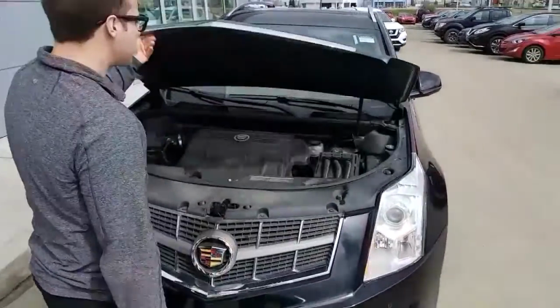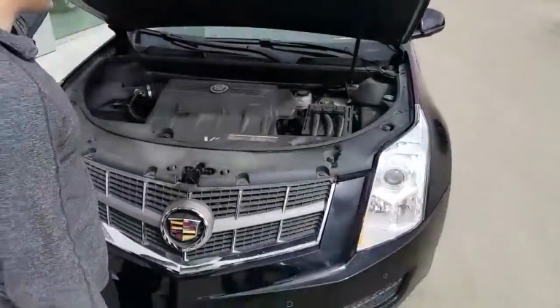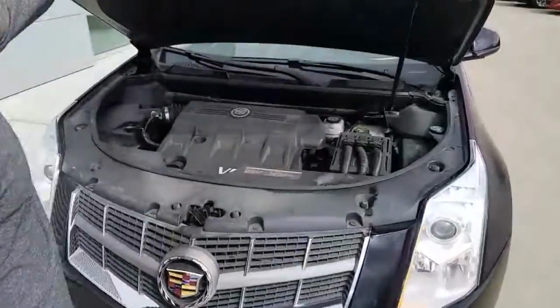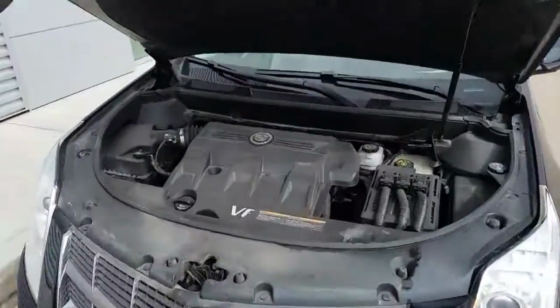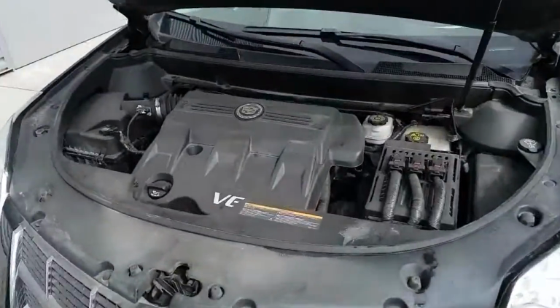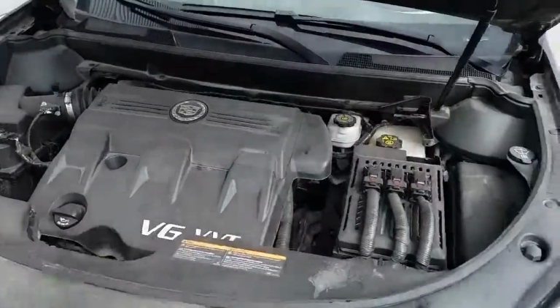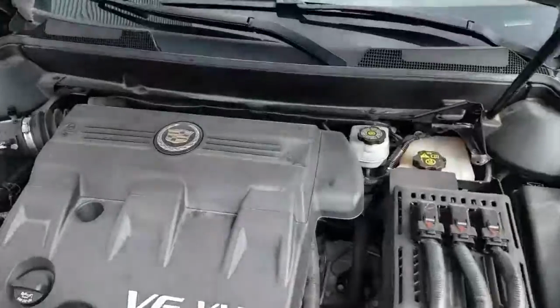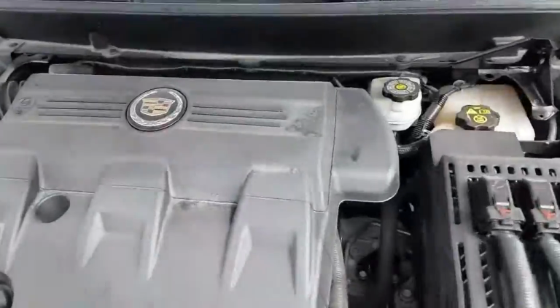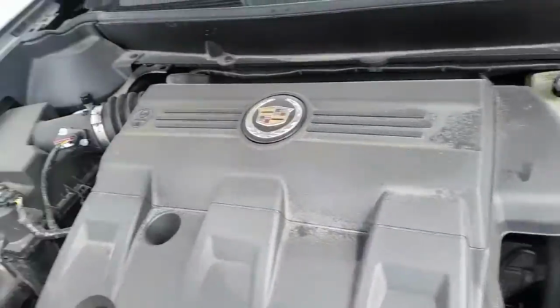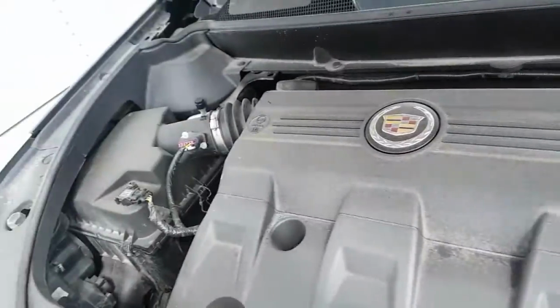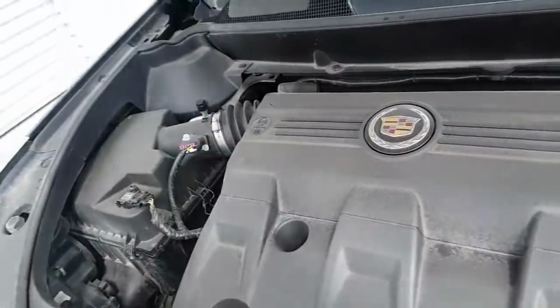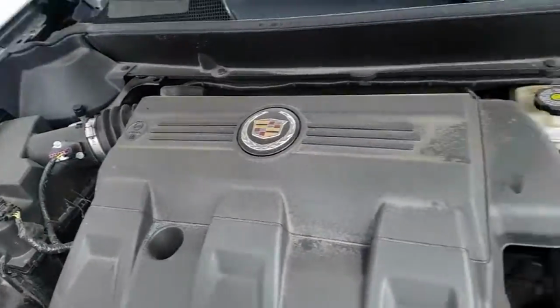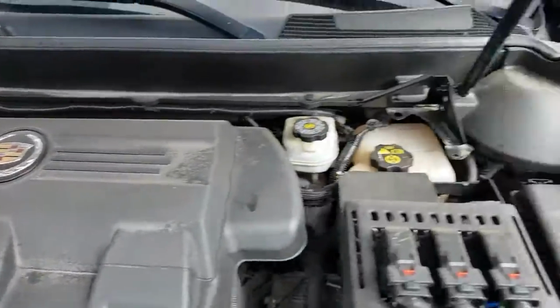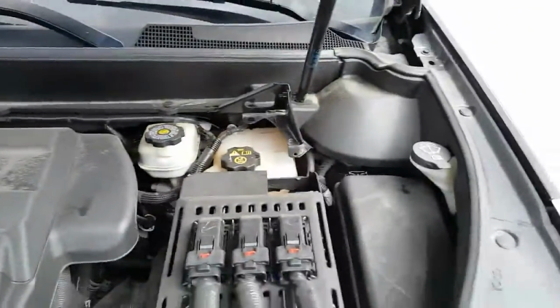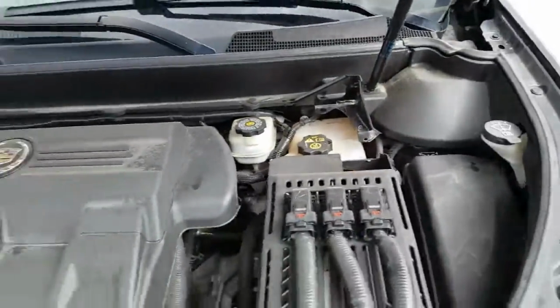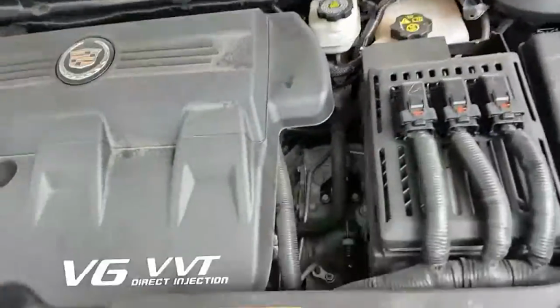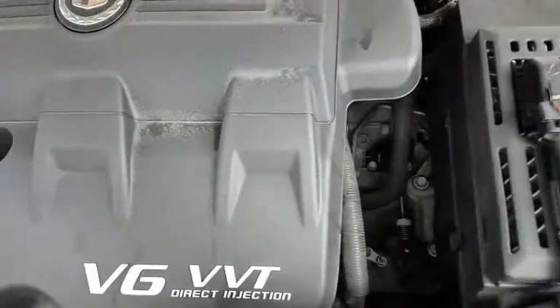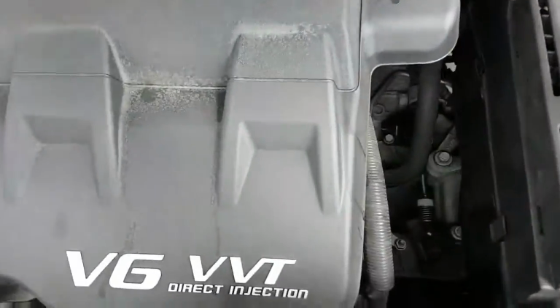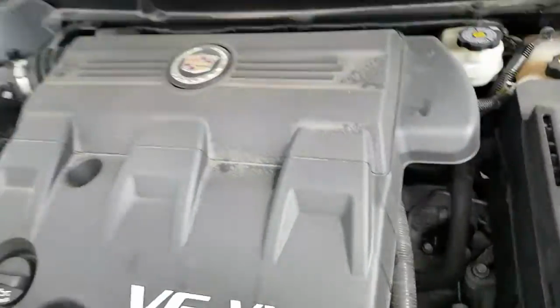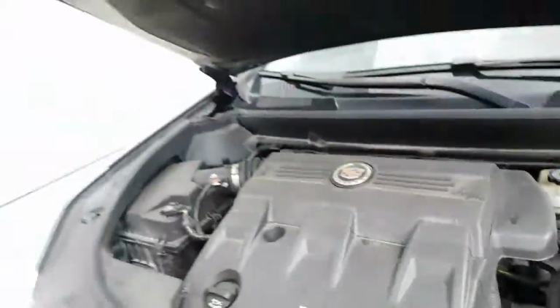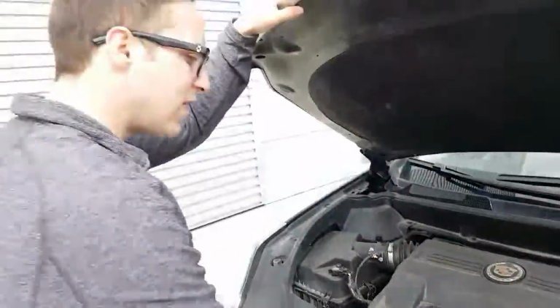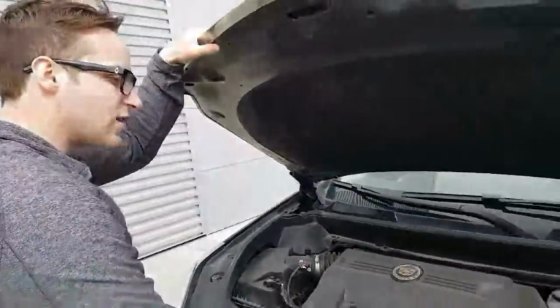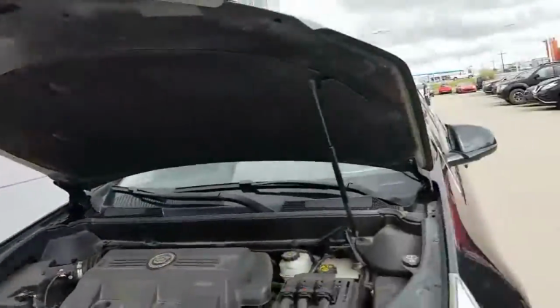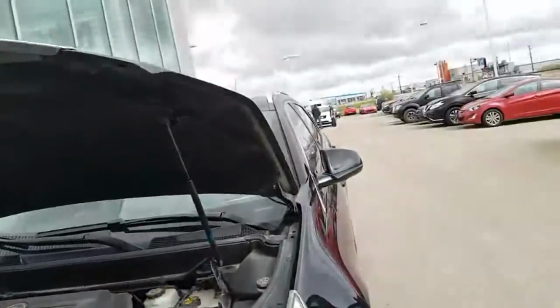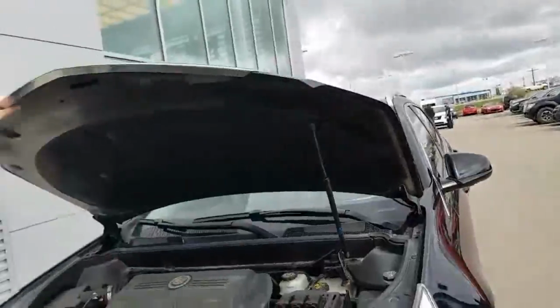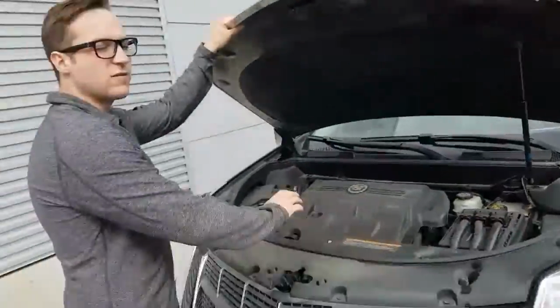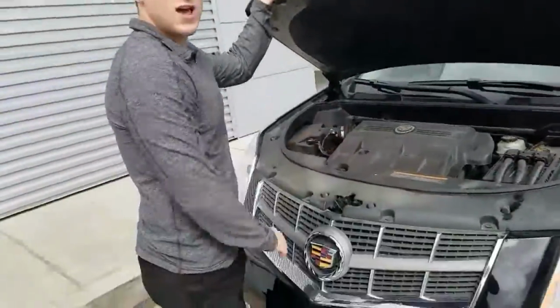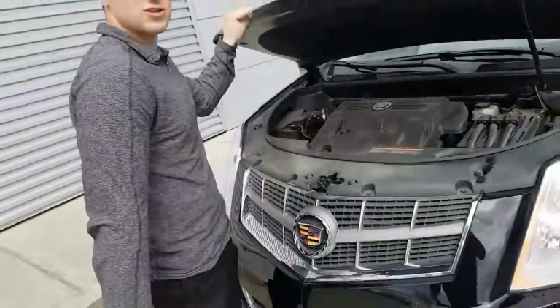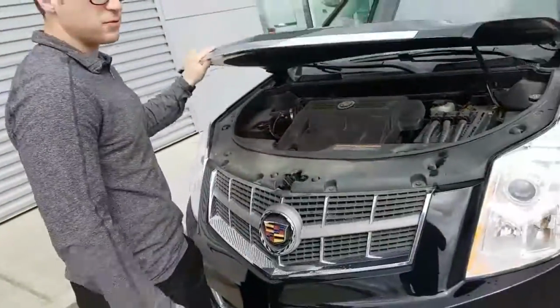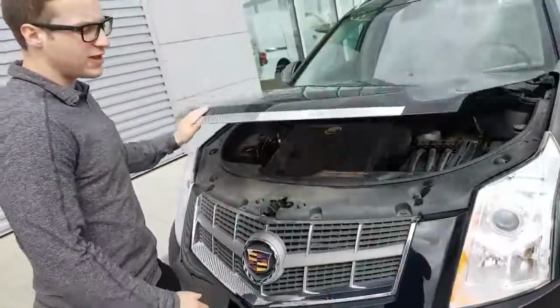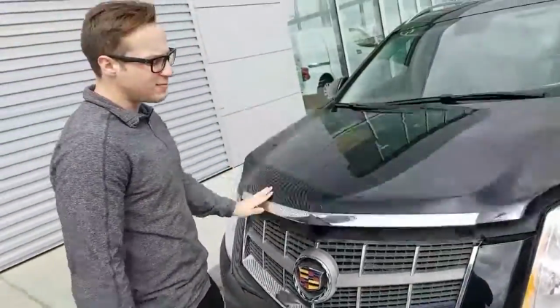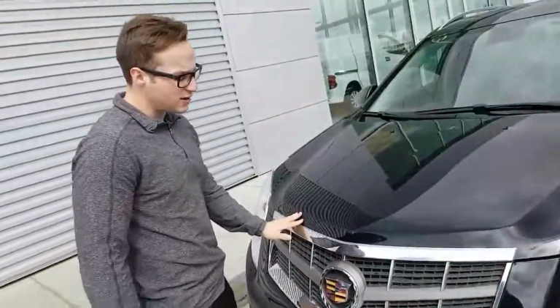3.0L V6 — lots of get up and go, plus you'll be saving lots of money at the pumps with this motor. Cadillac has a nice clean engine bay; only service labels are labeled for easy maintenance.